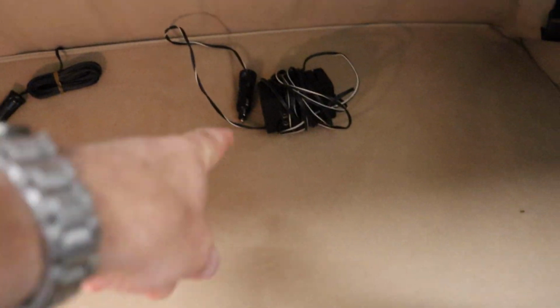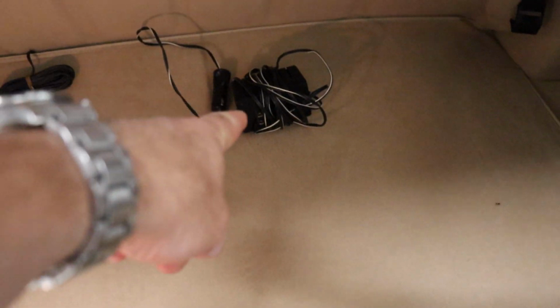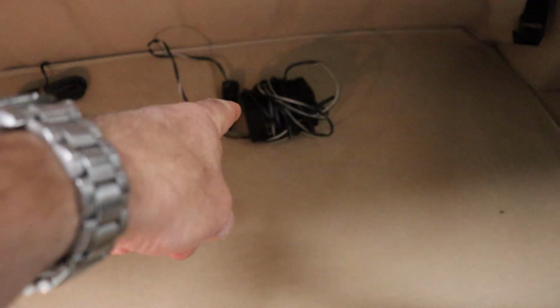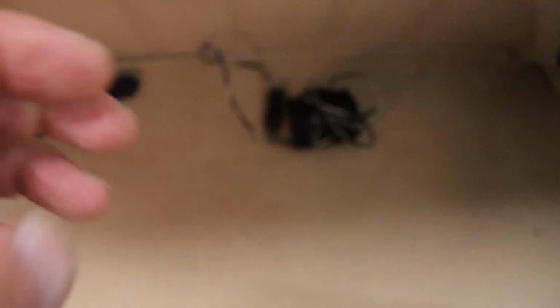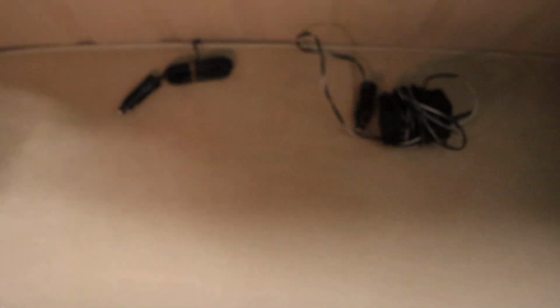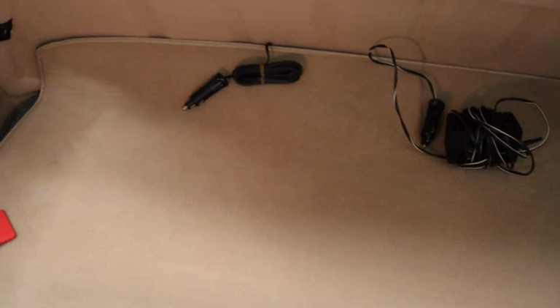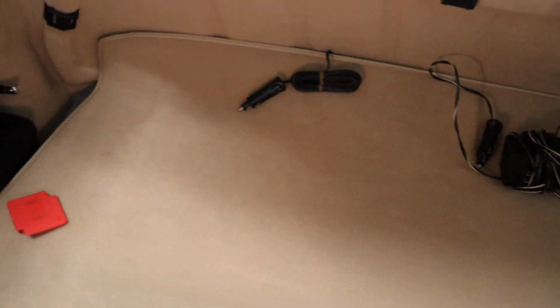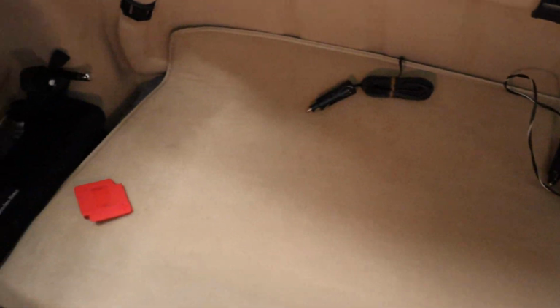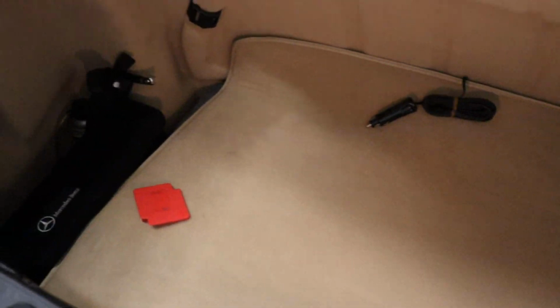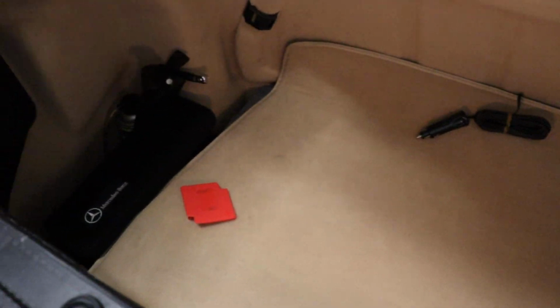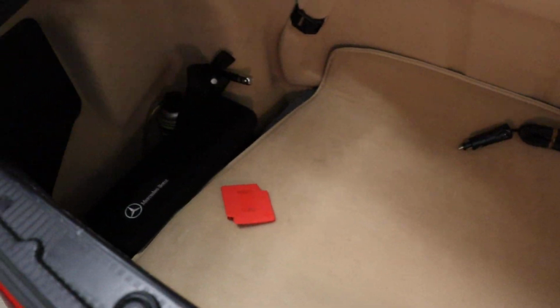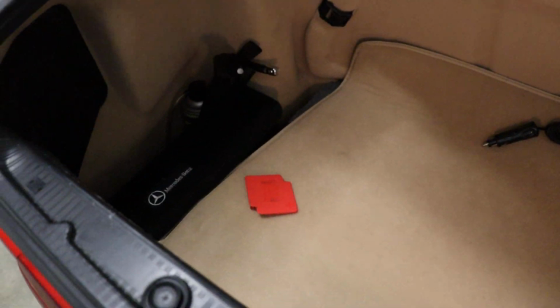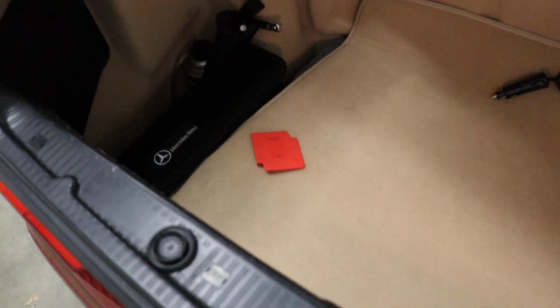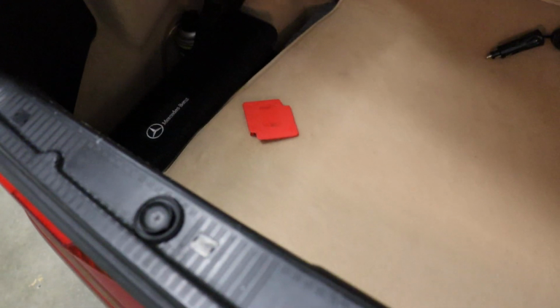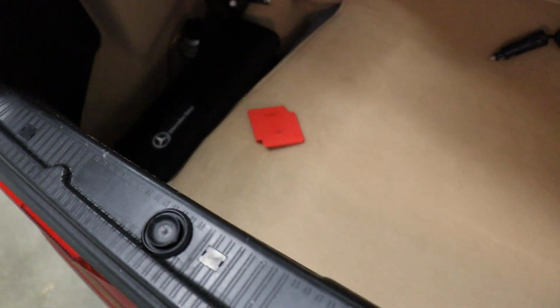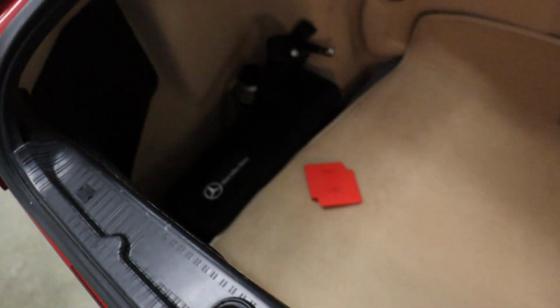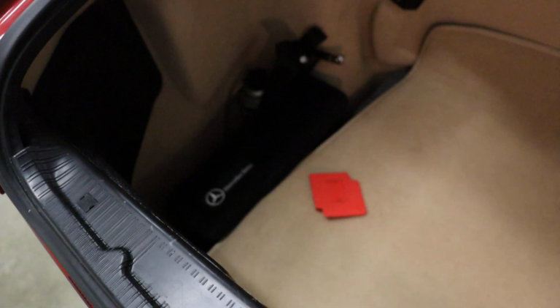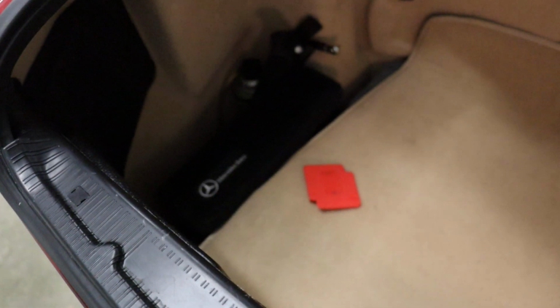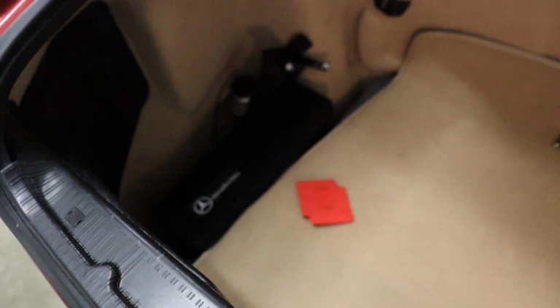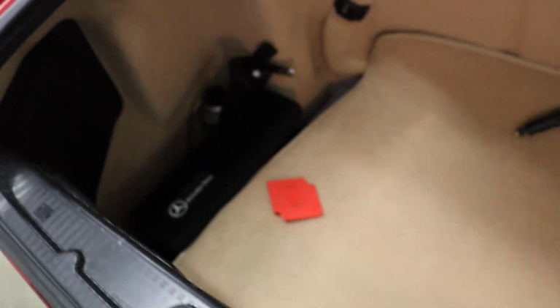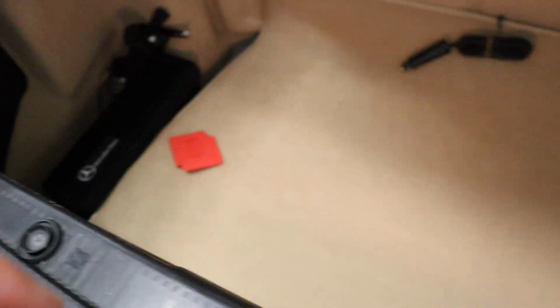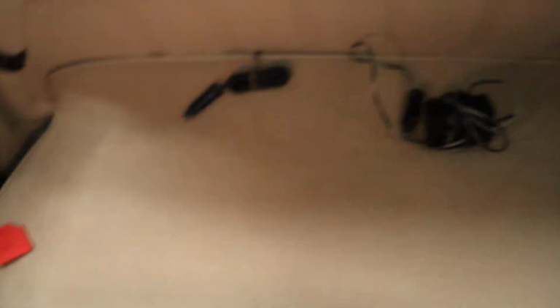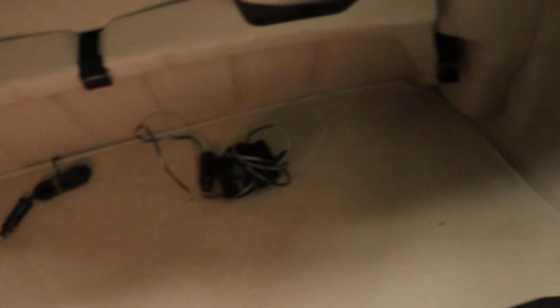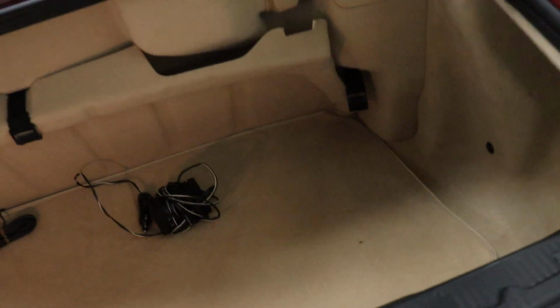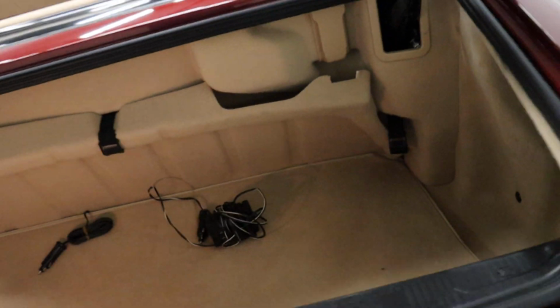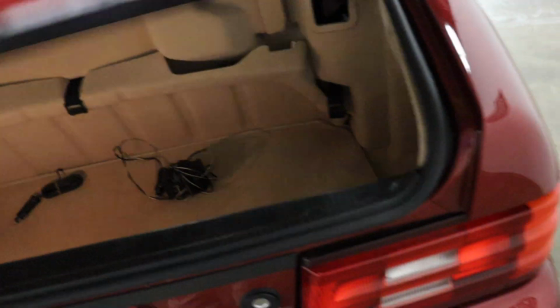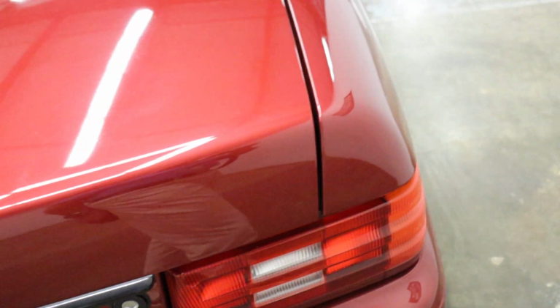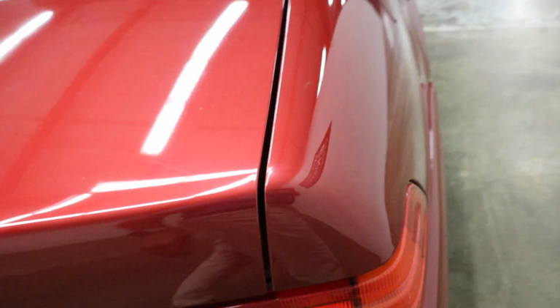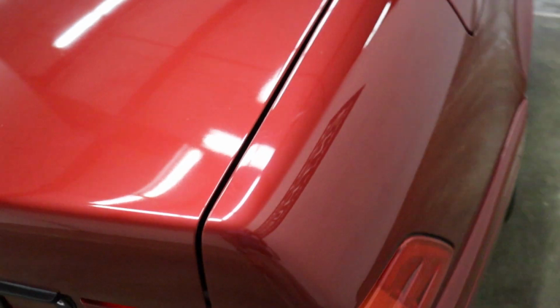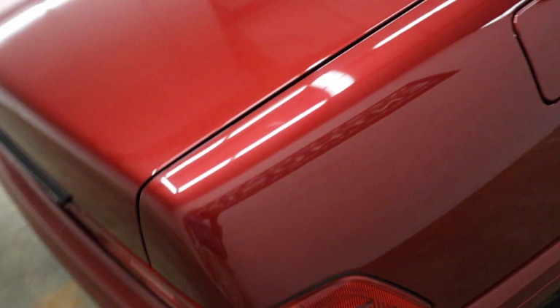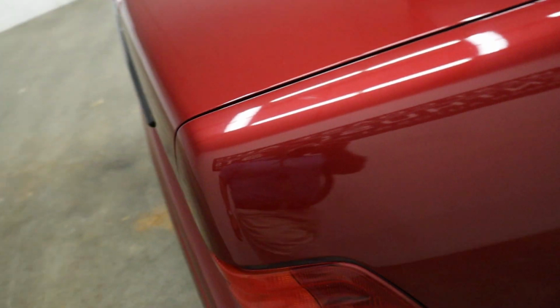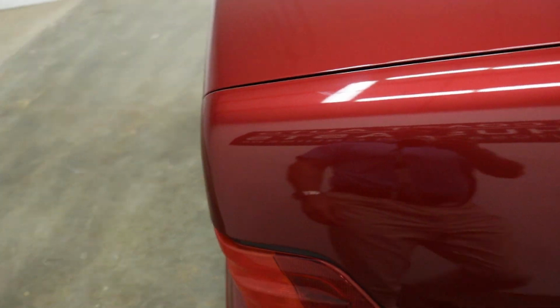That's a trickle charger that is hardwired. You have a CD changer, a flat repair kit, and I do believe there's a spare with tools underneath.